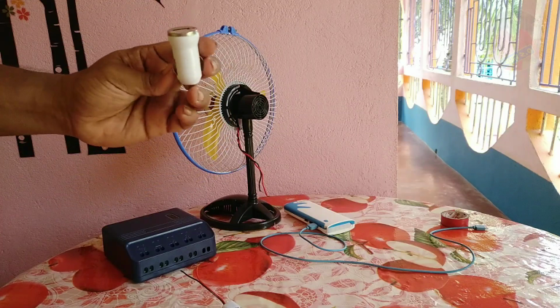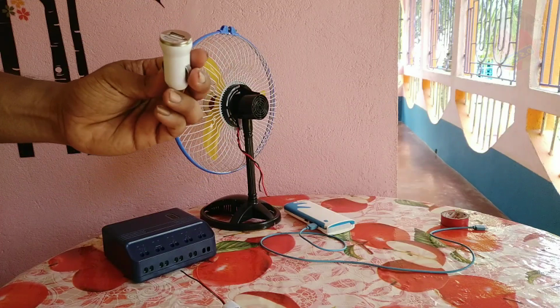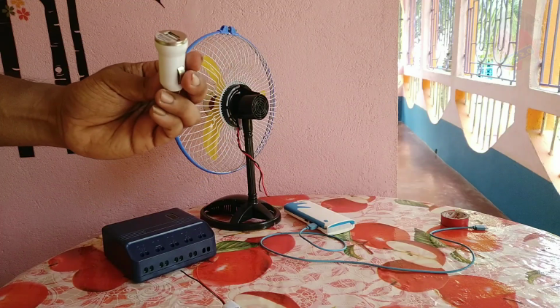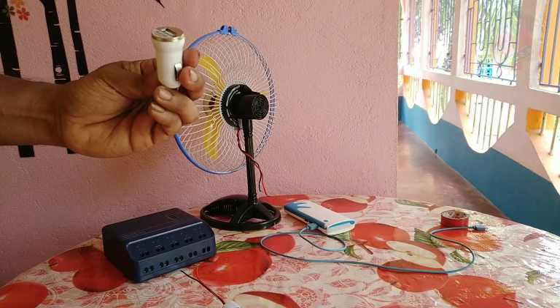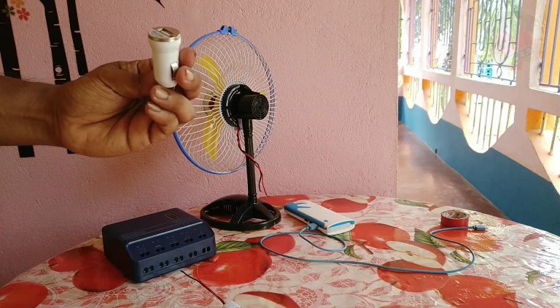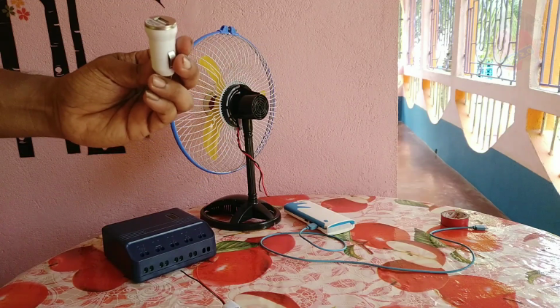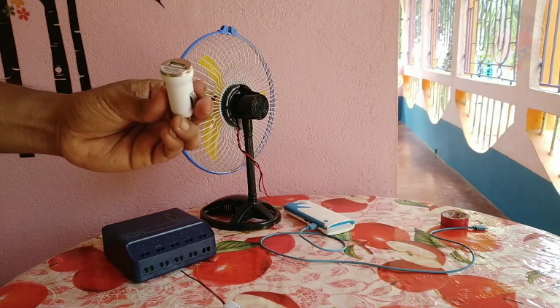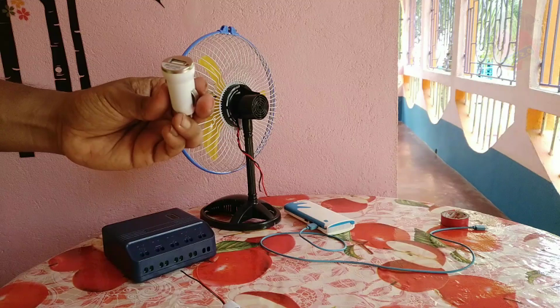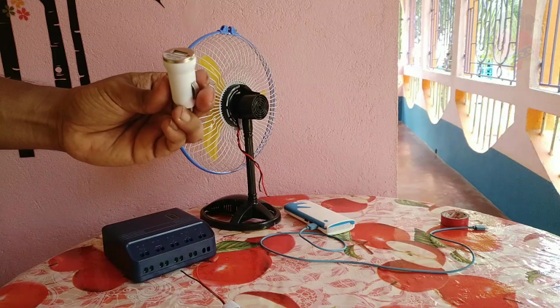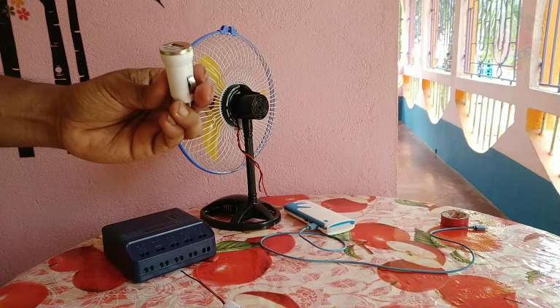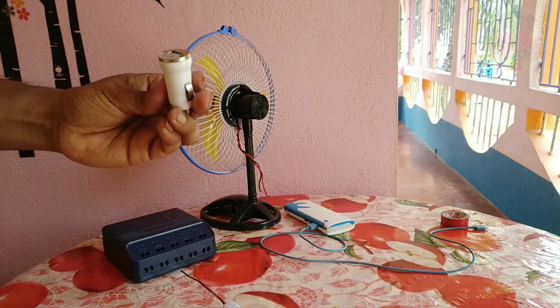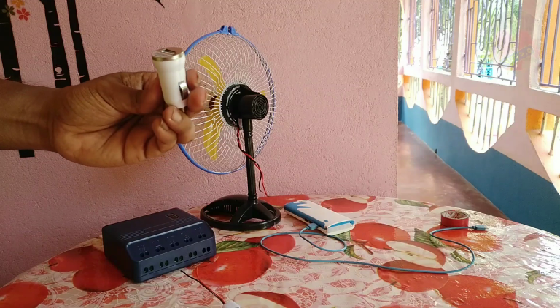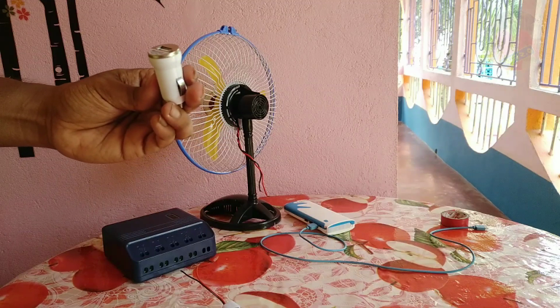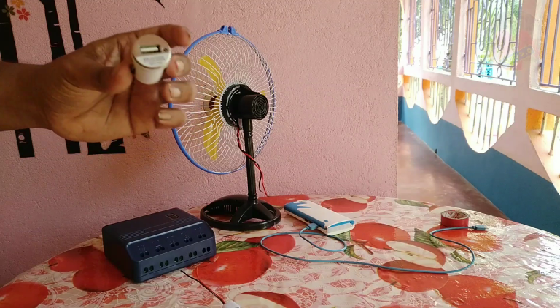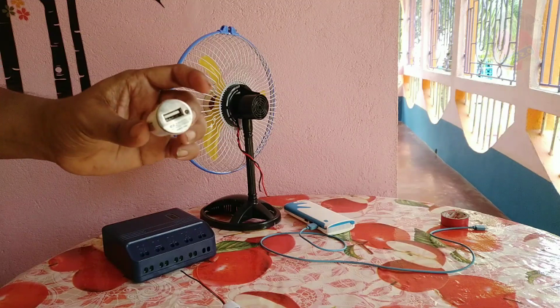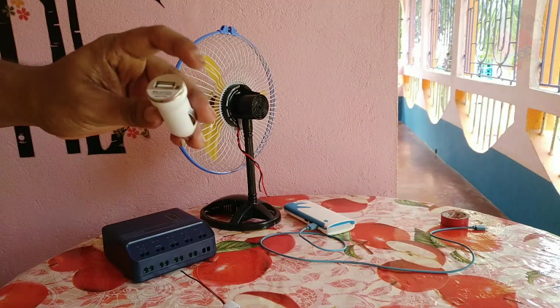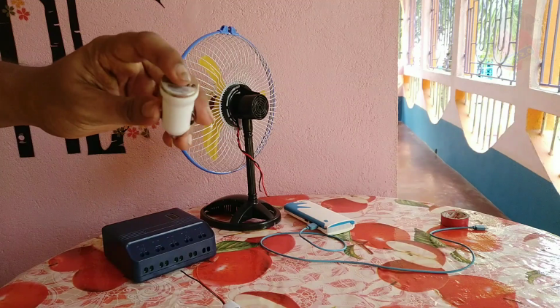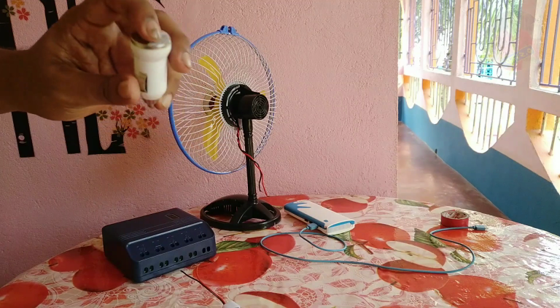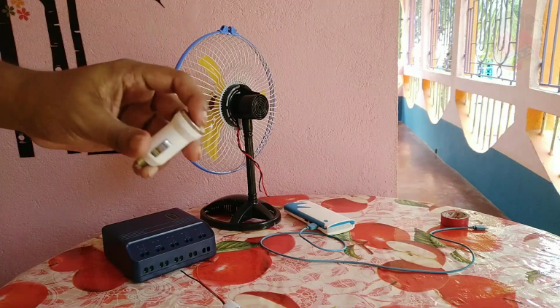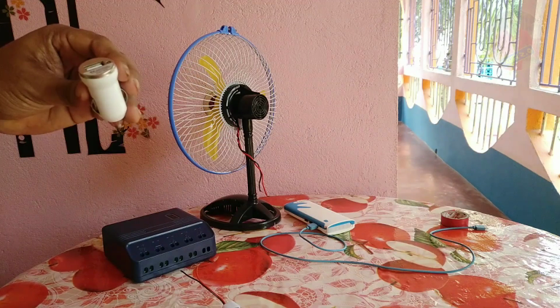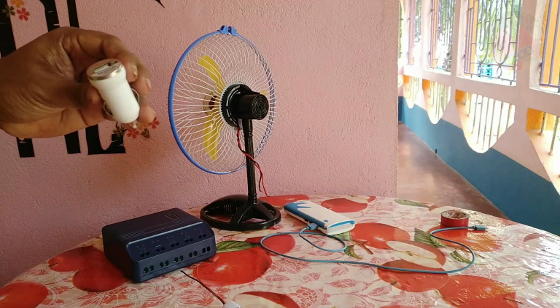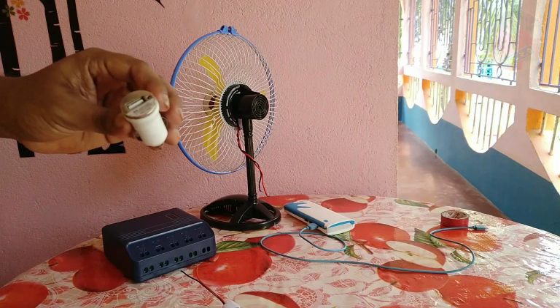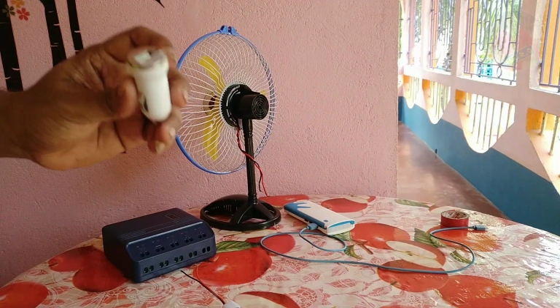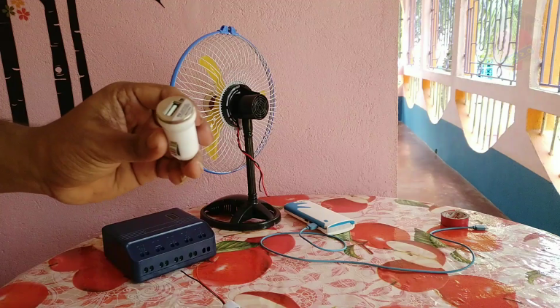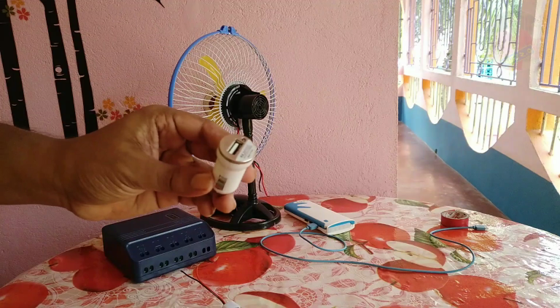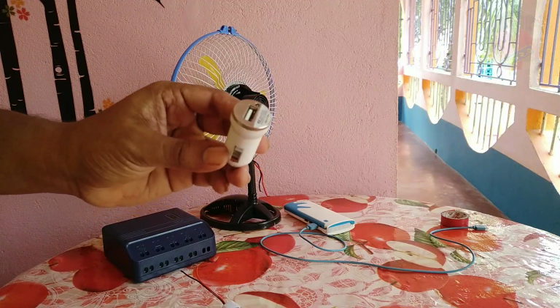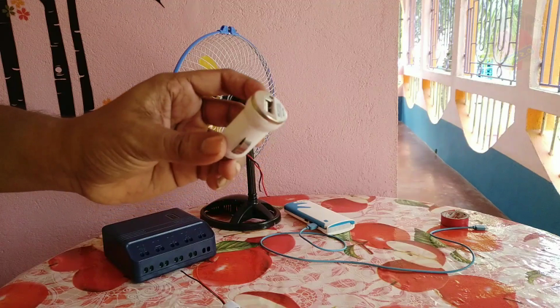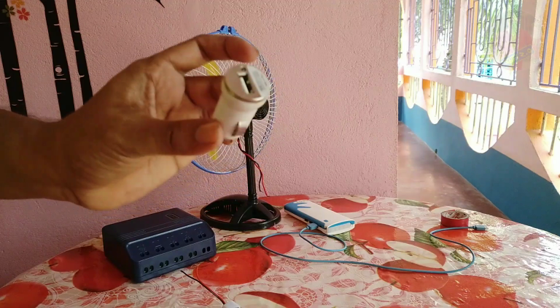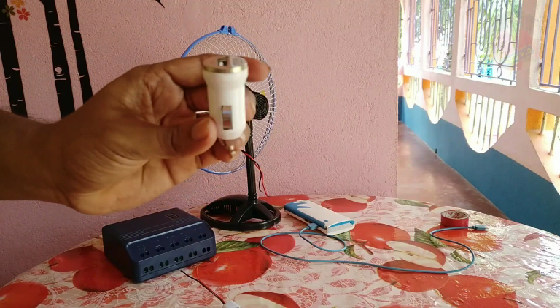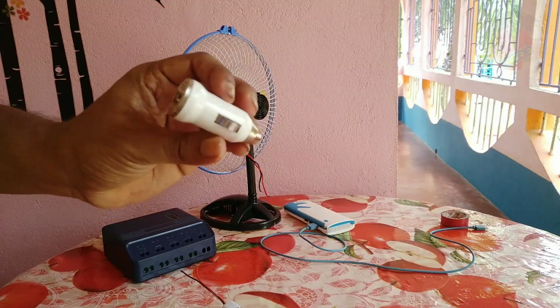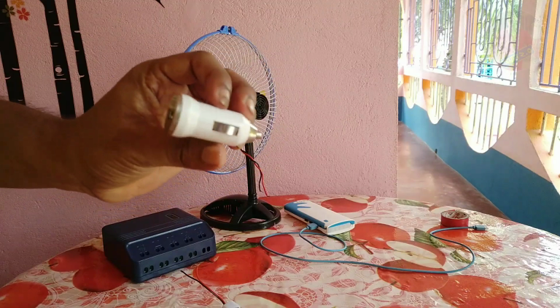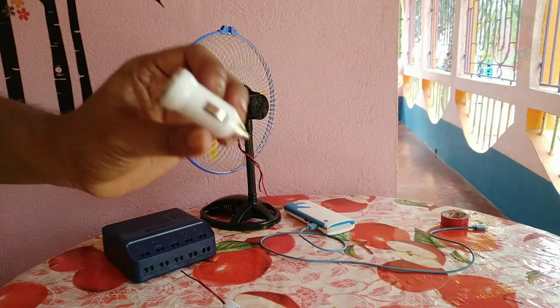This car charger is 5V, 1000mA, and the input is 12-24V. This is the solar panel, so we can connect directly to this car charger.